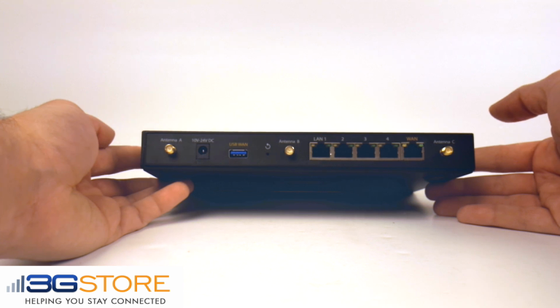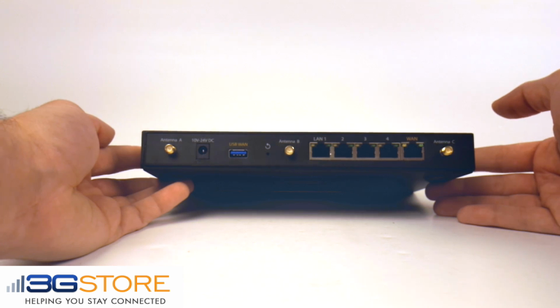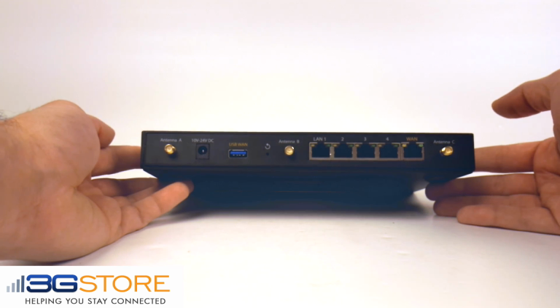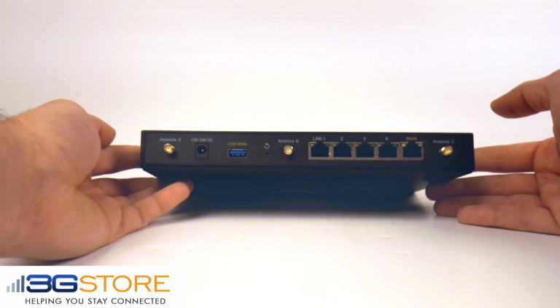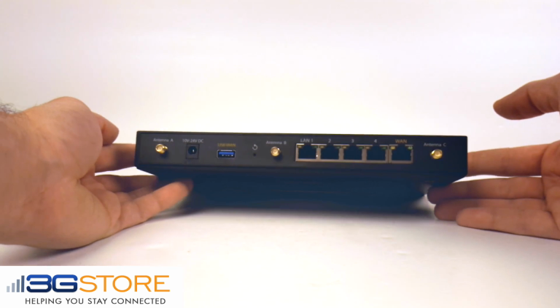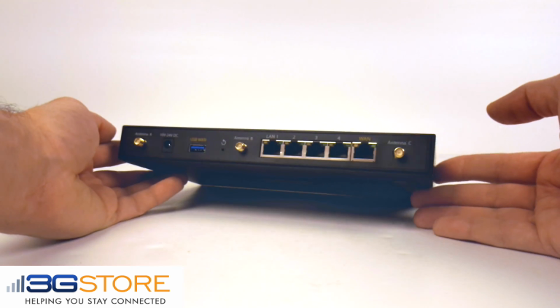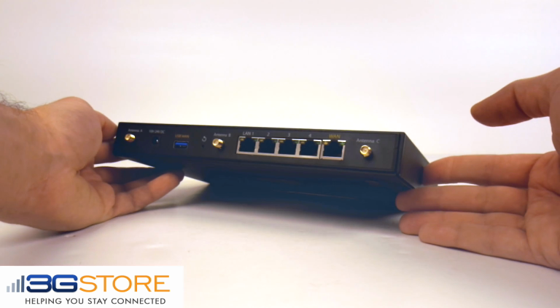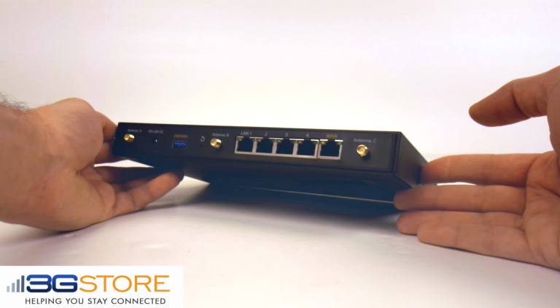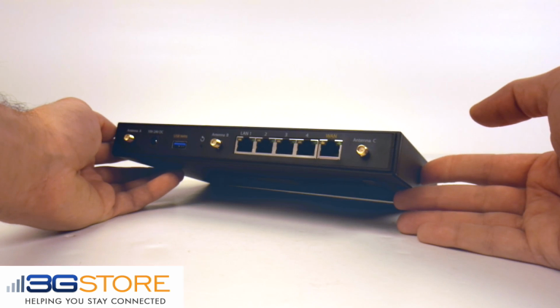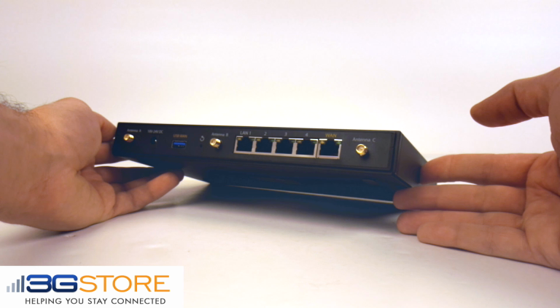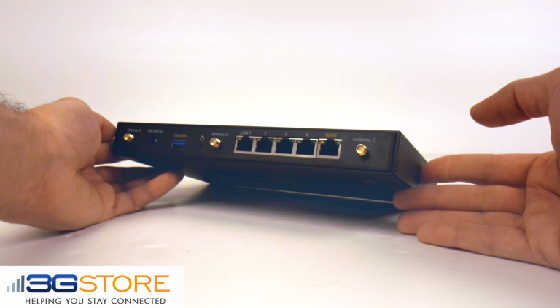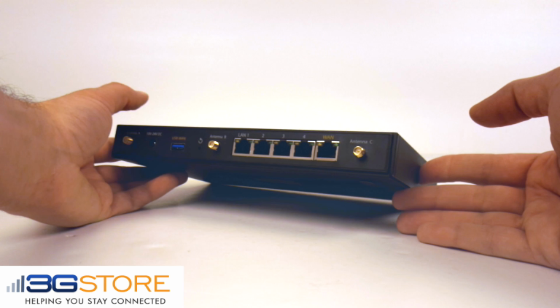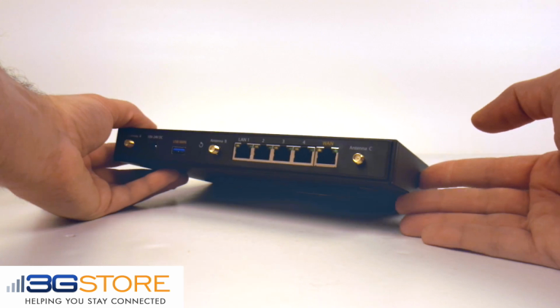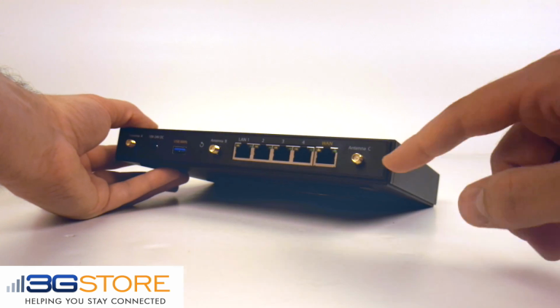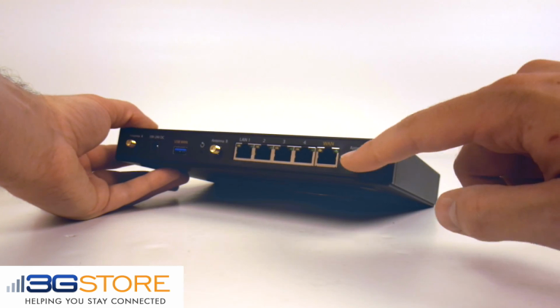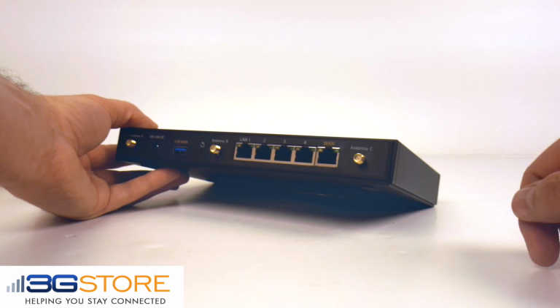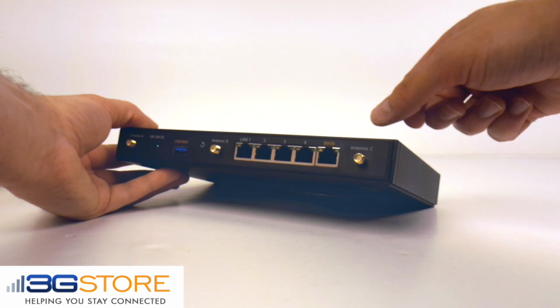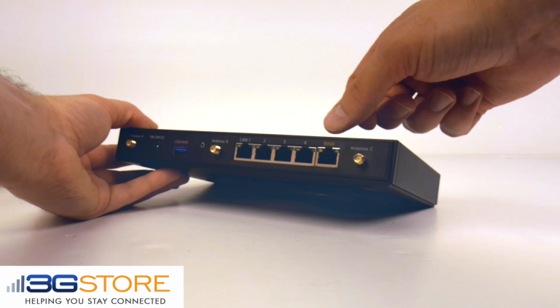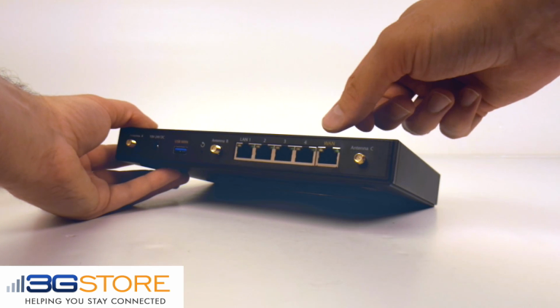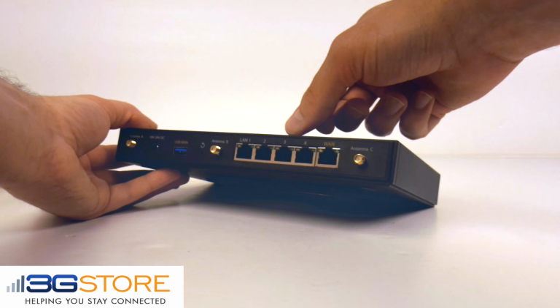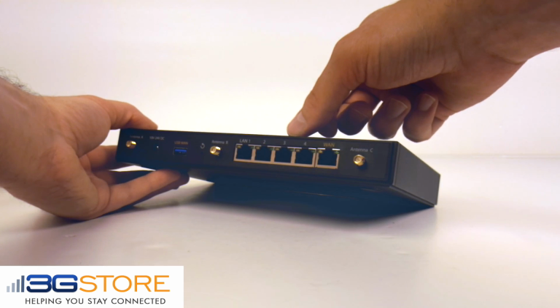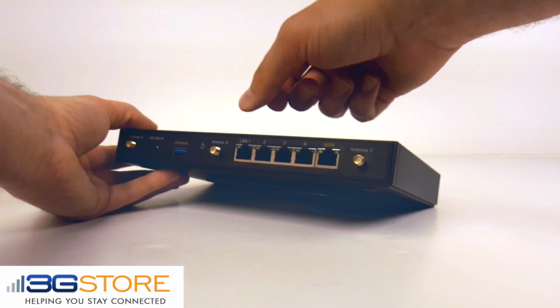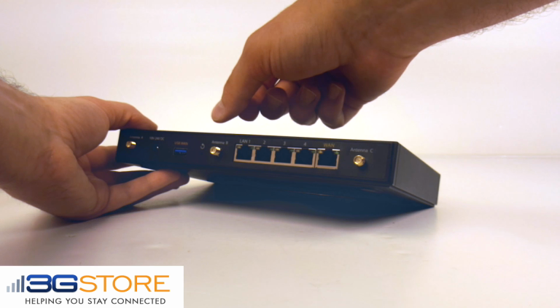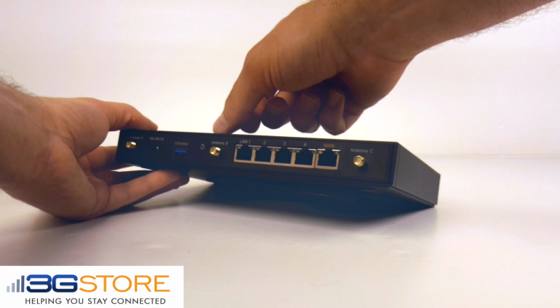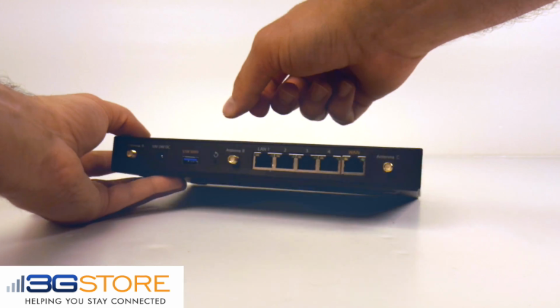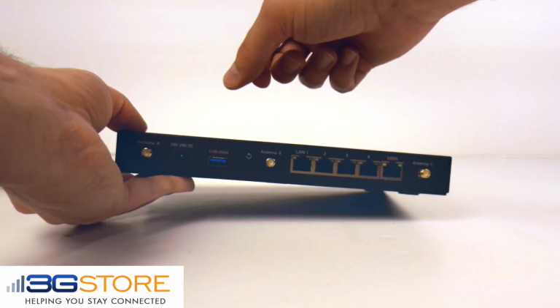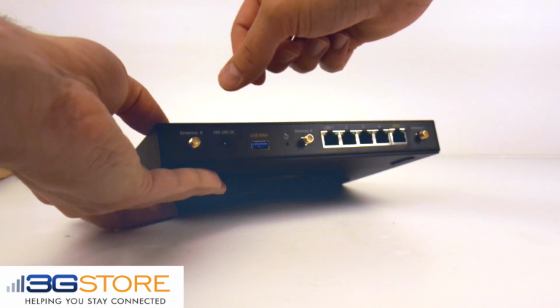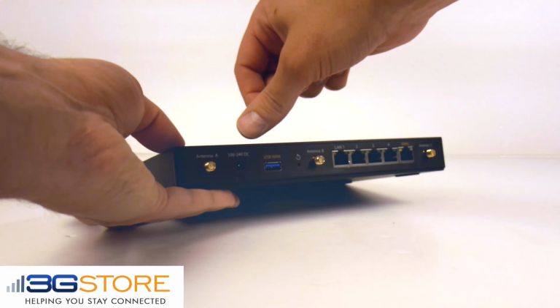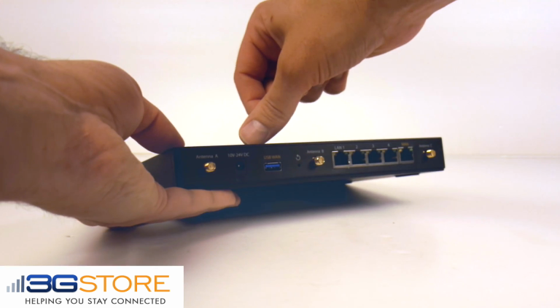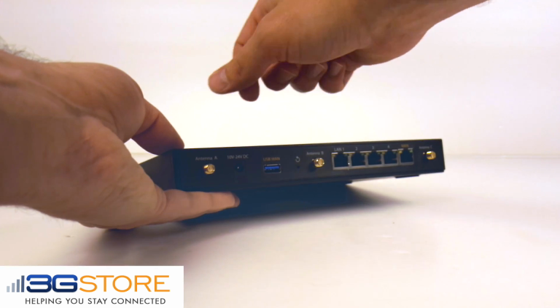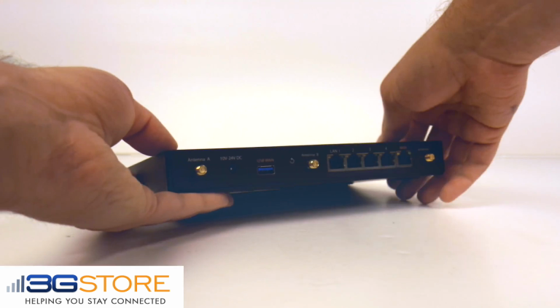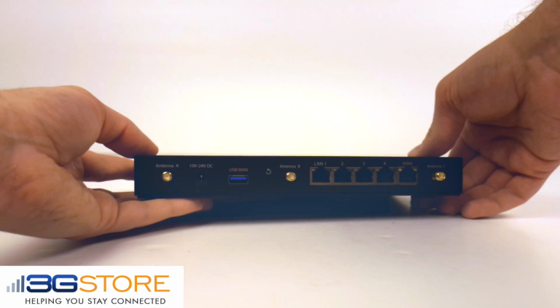Around the back of the router you have your three Wi-Fi antenna ports, a WAN port for wired internet connectivity, four LAN ports, a reset button, a USB port for a cellular modem, and then the power supply.